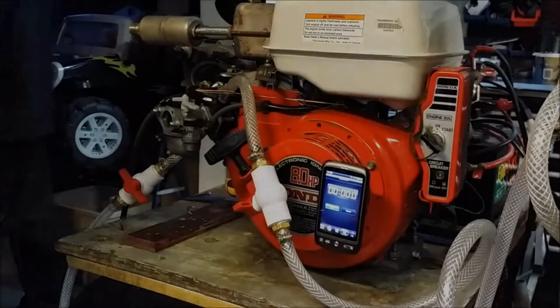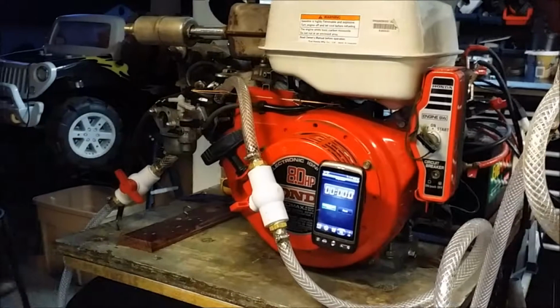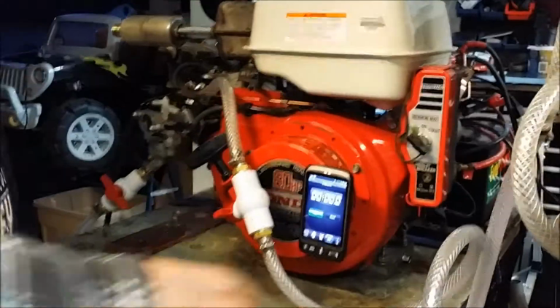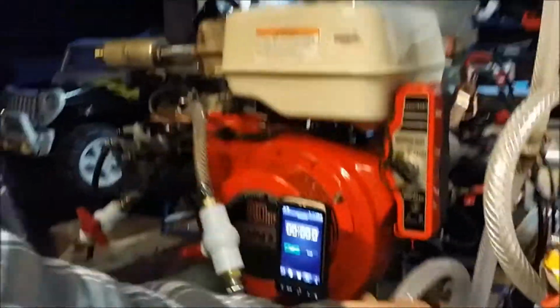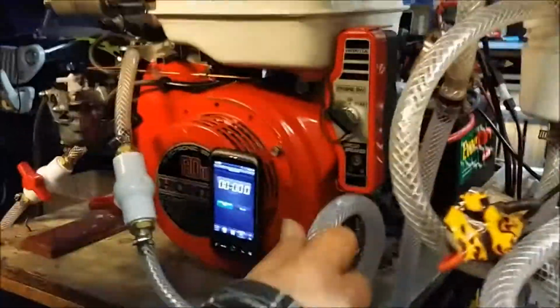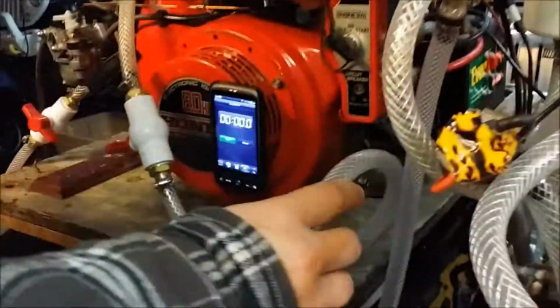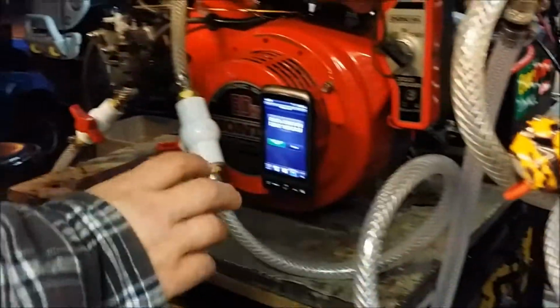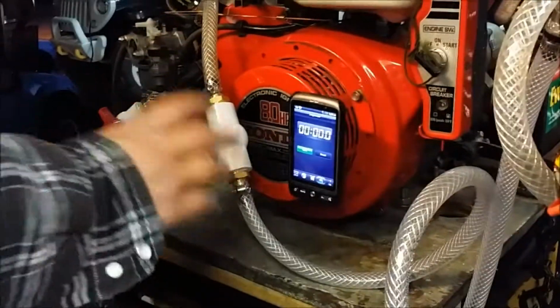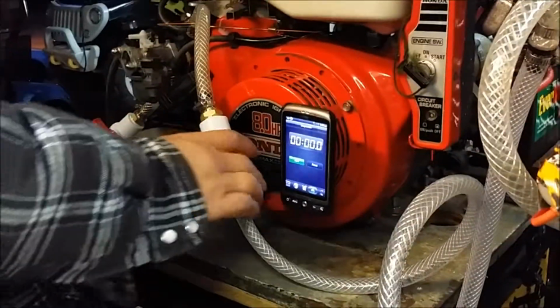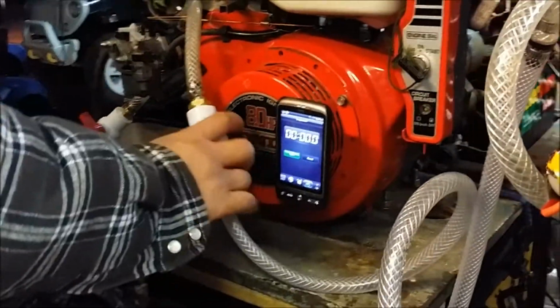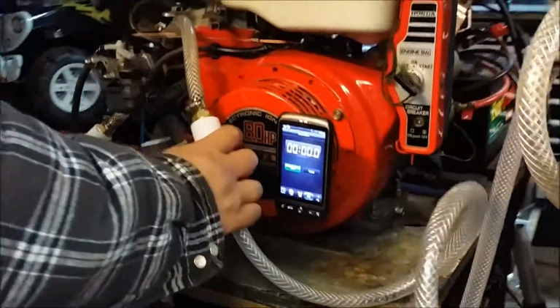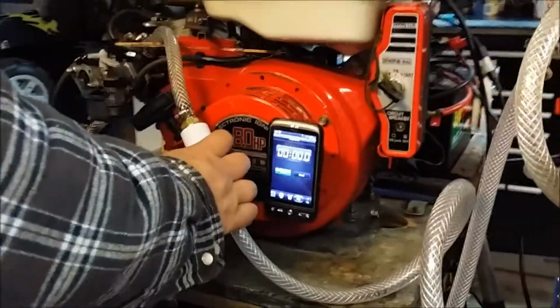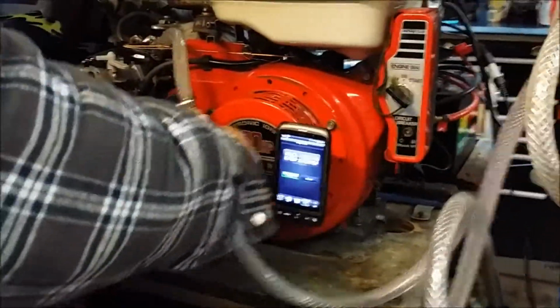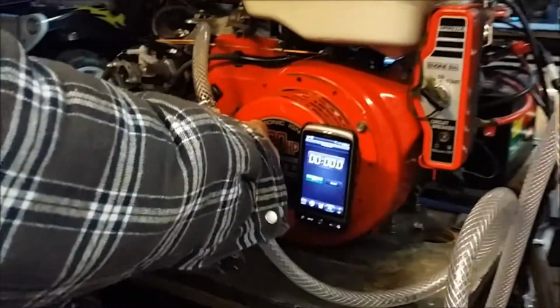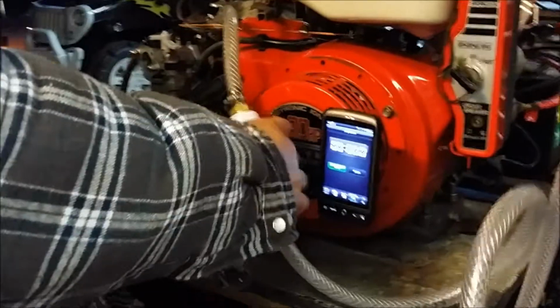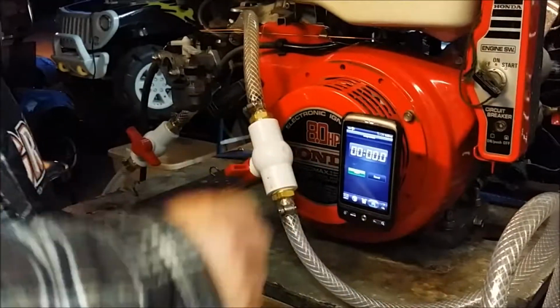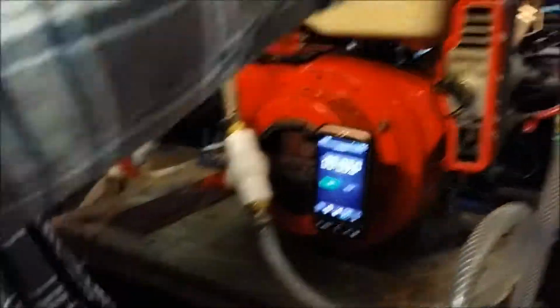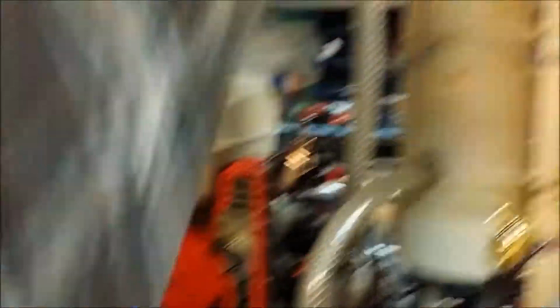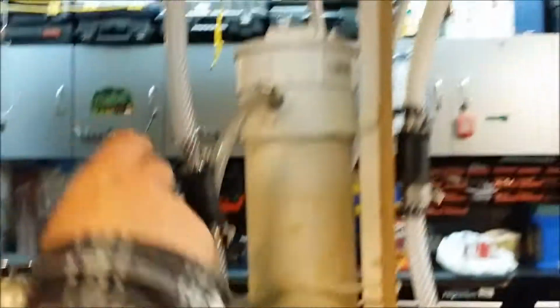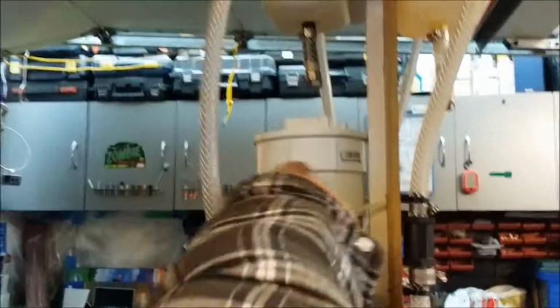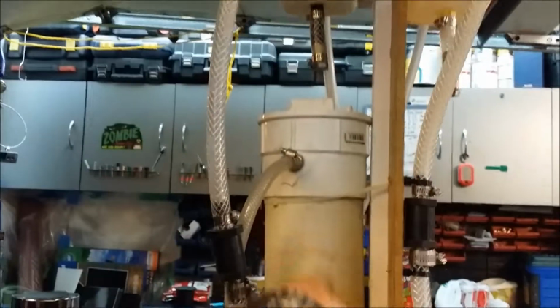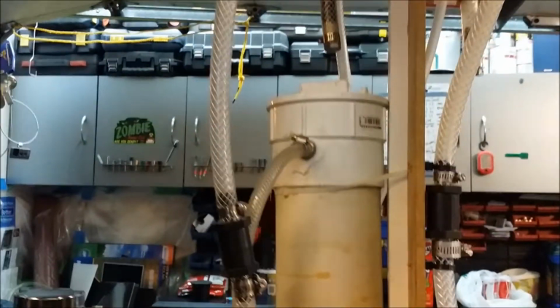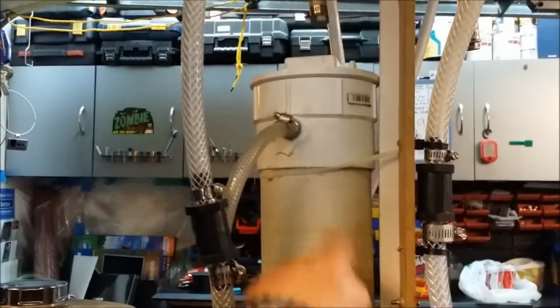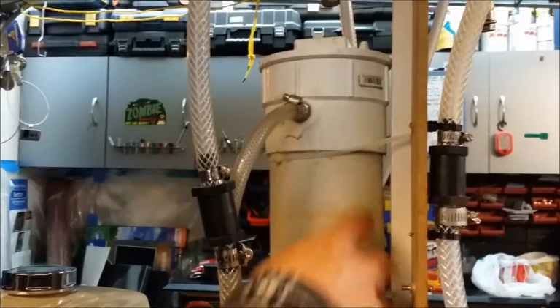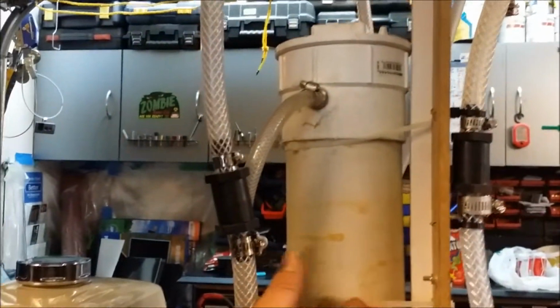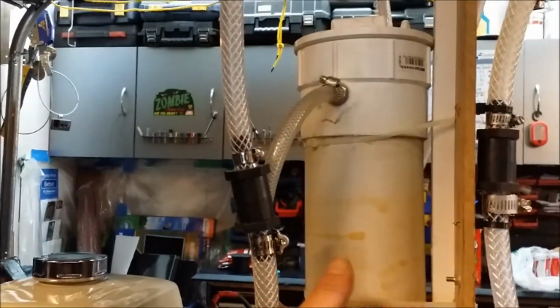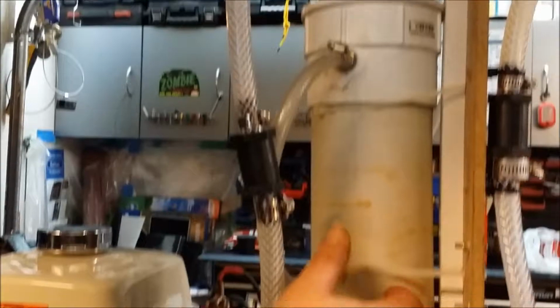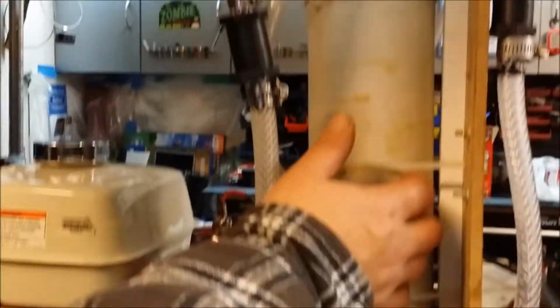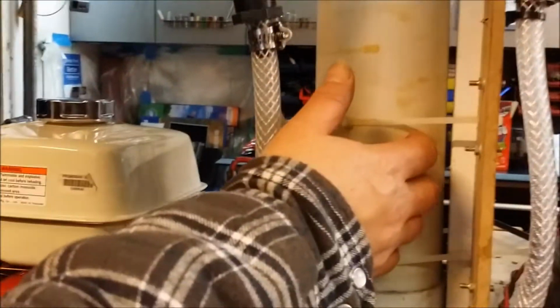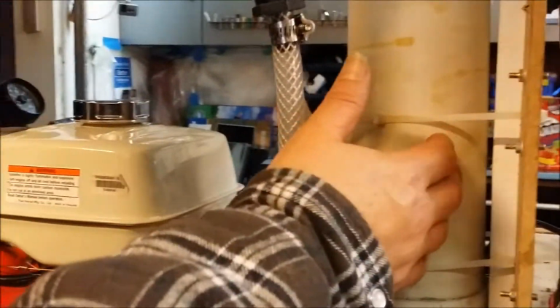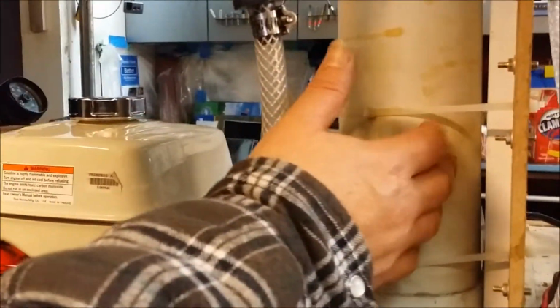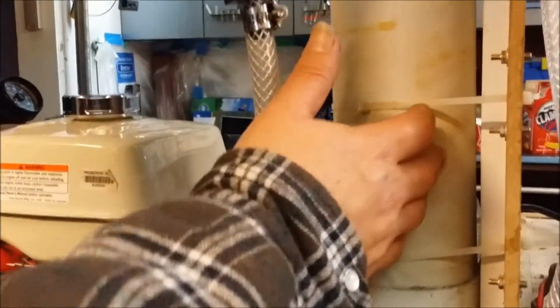Hi there, thanks very much for tuning in to Gongshou Garage again. We've done a little bit of changes on the system and we want your opinions on it. What we did is we actually put a bubbler in and we constructed this ourselves — you'll see in one of our other videos — but we're going to do a quick test on it today.